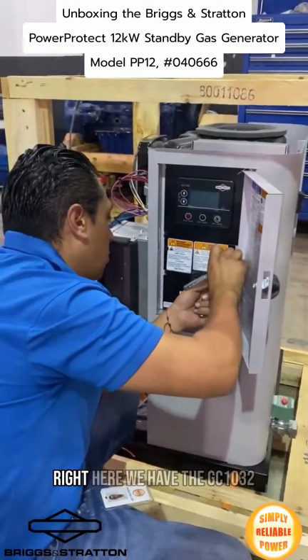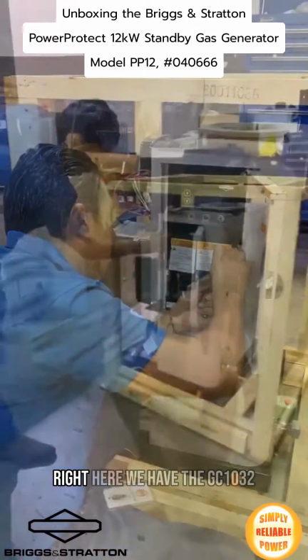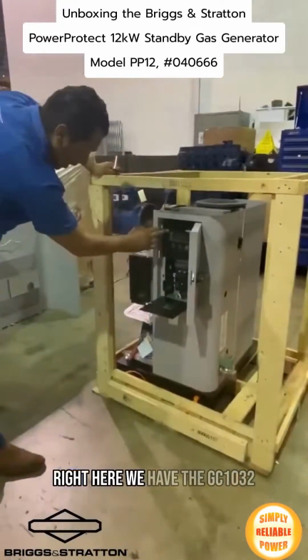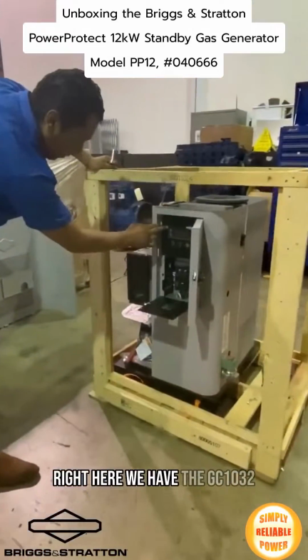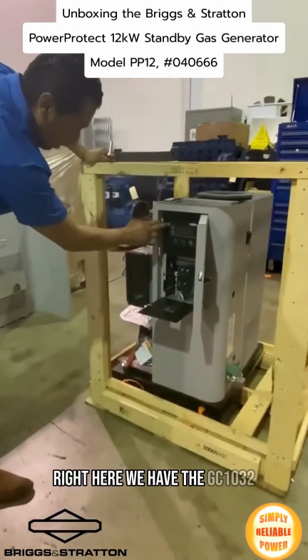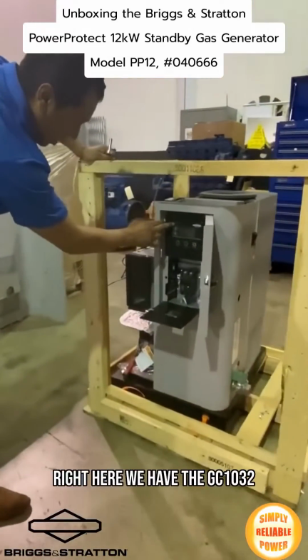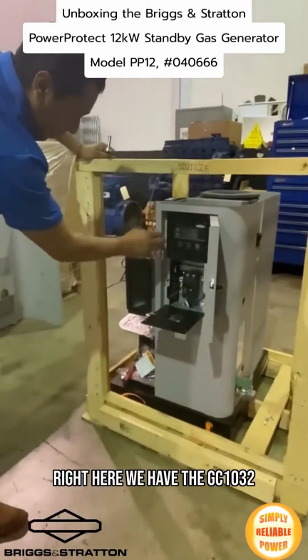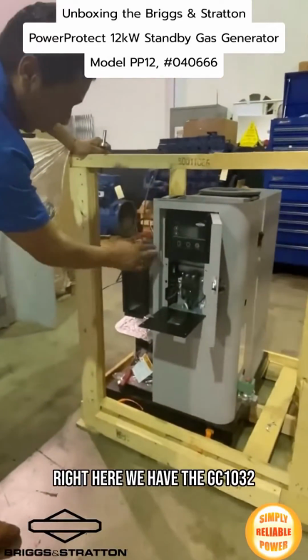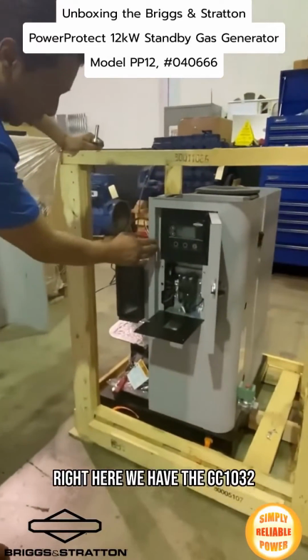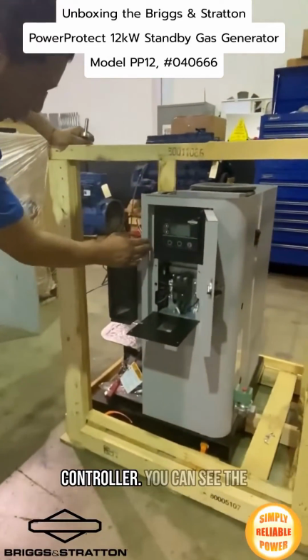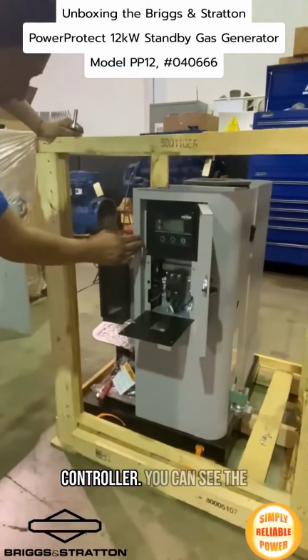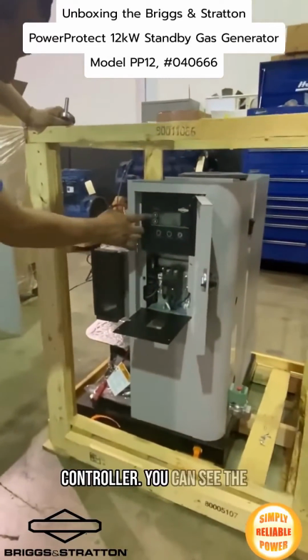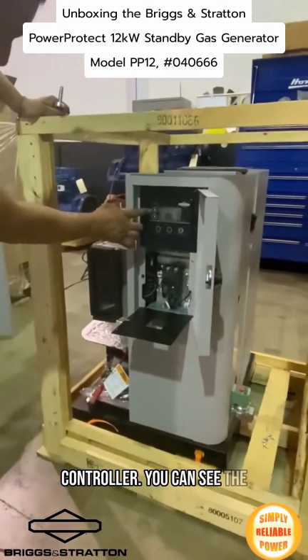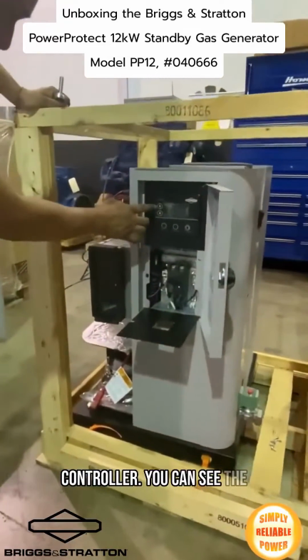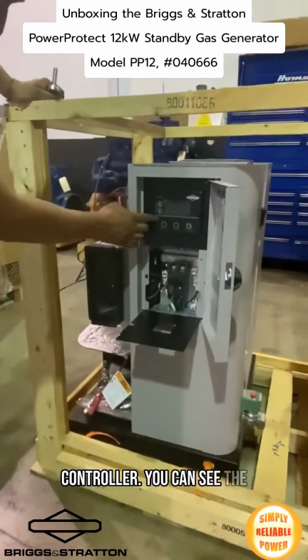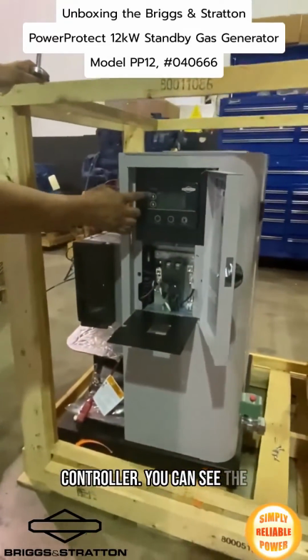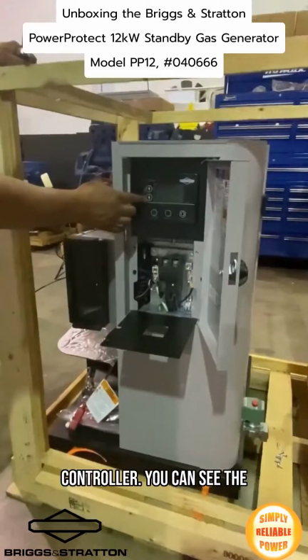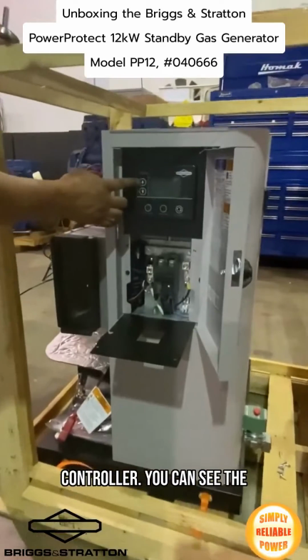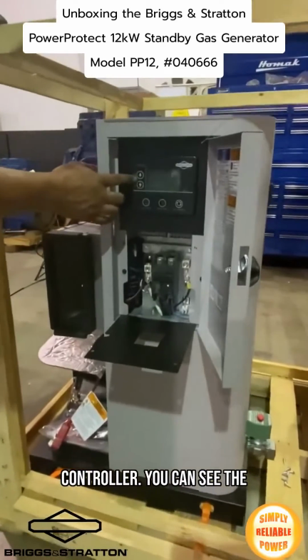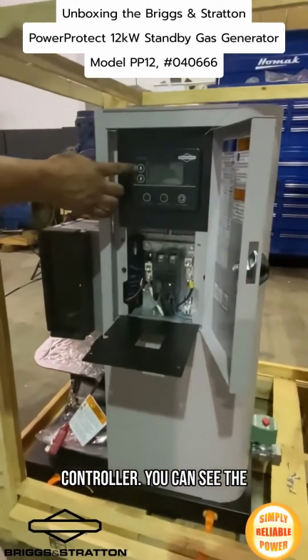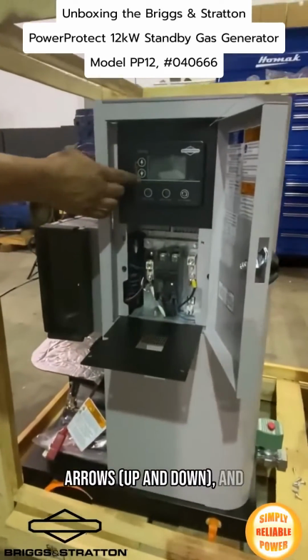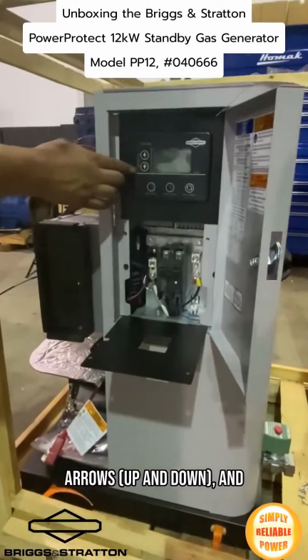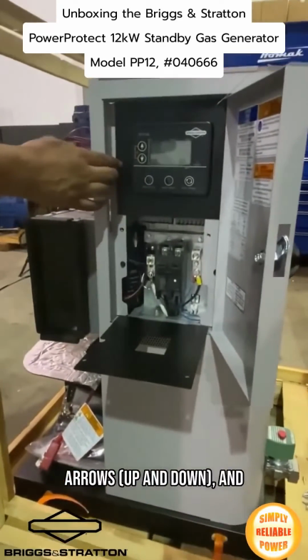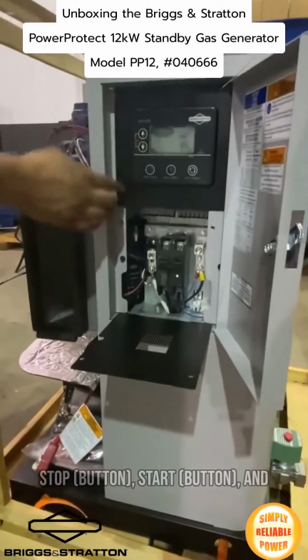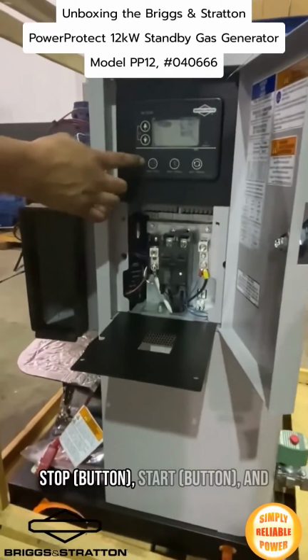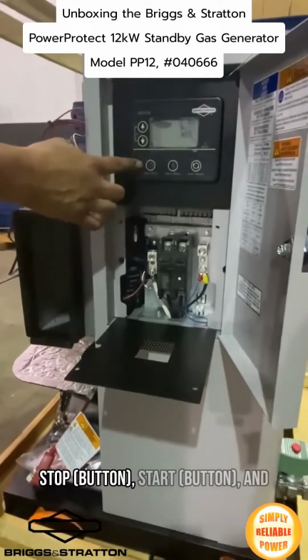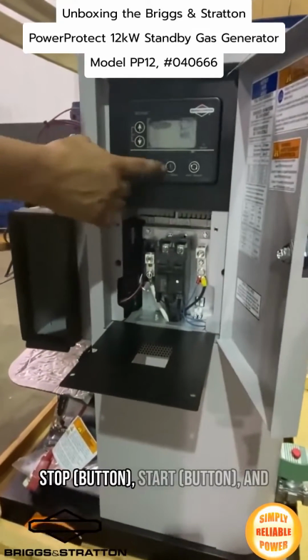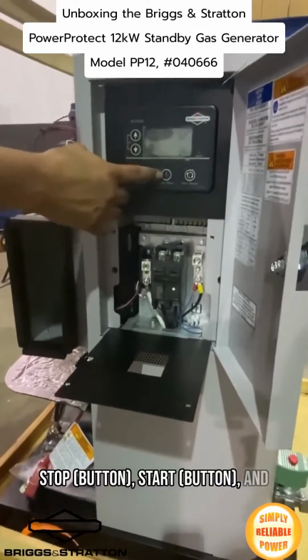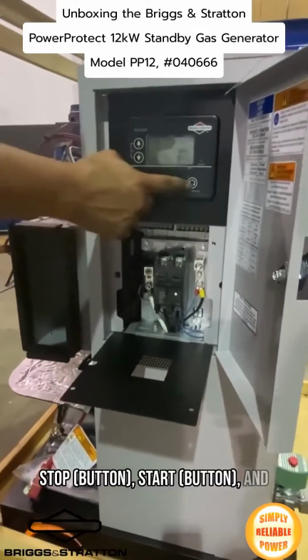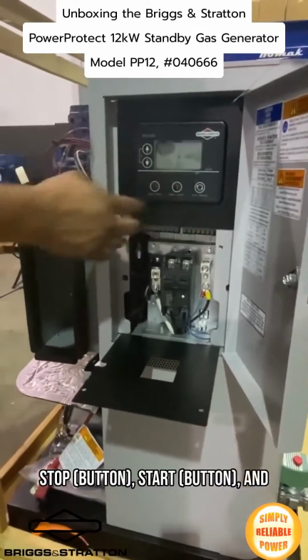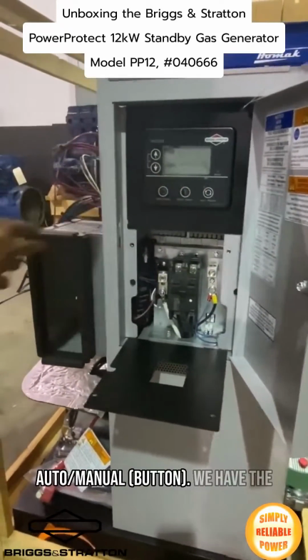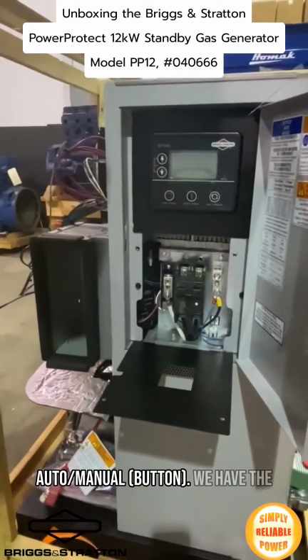Right here we have the GC1032 controller. You can see arrows up and down, stop, start, and audio manual.